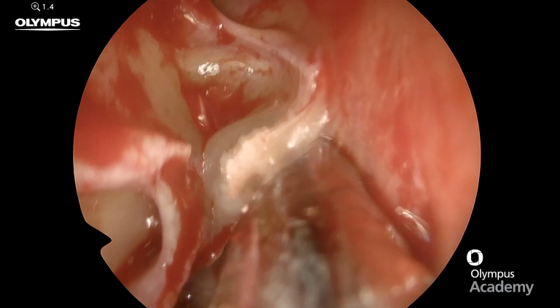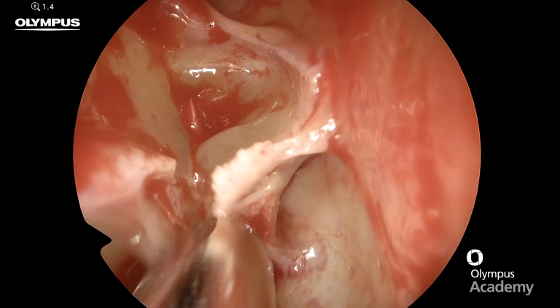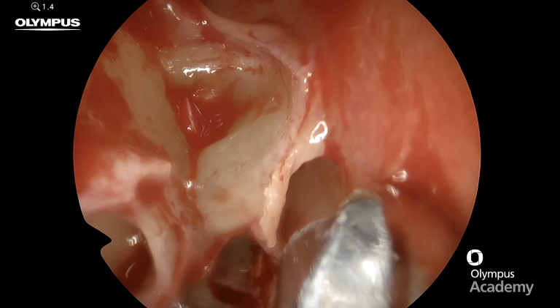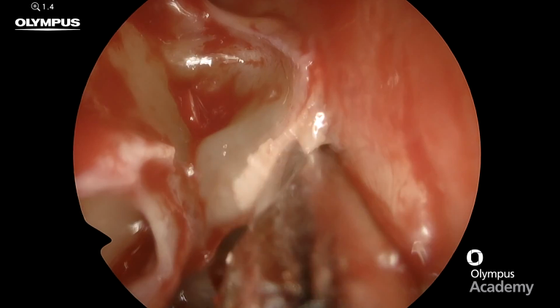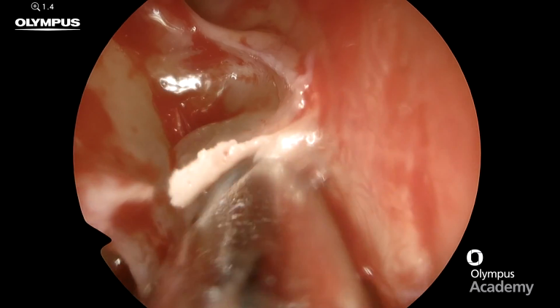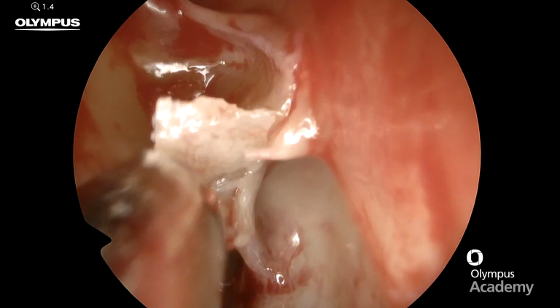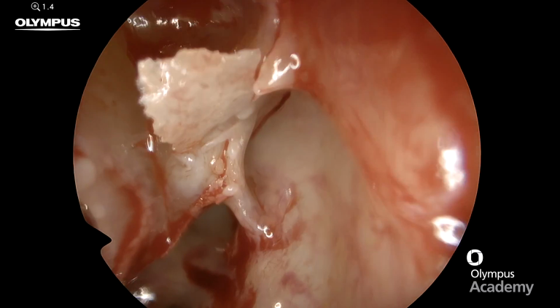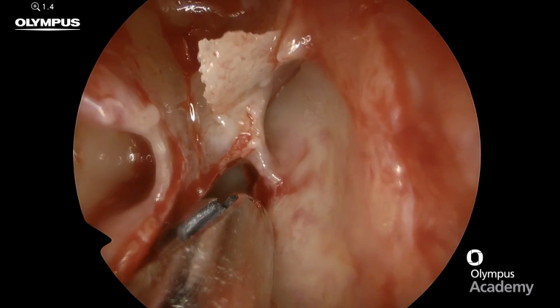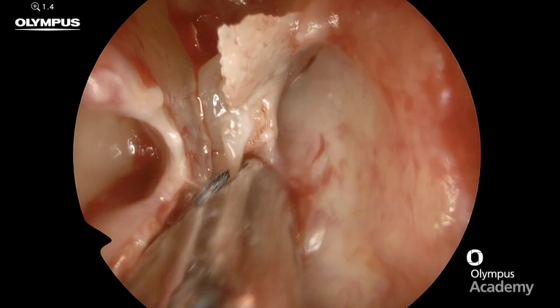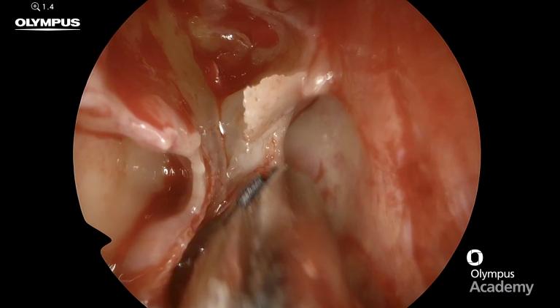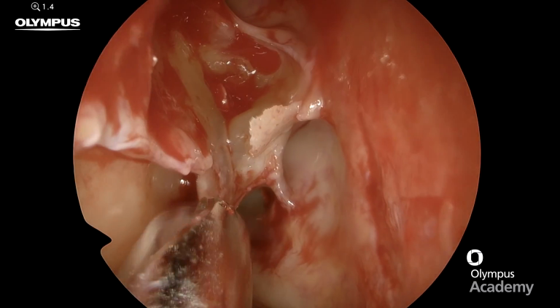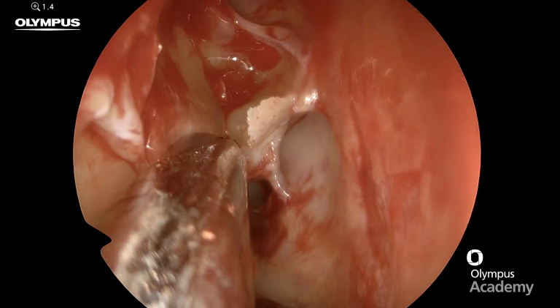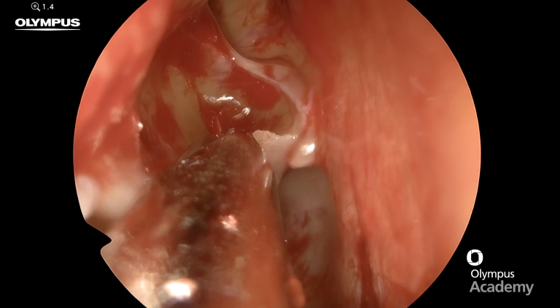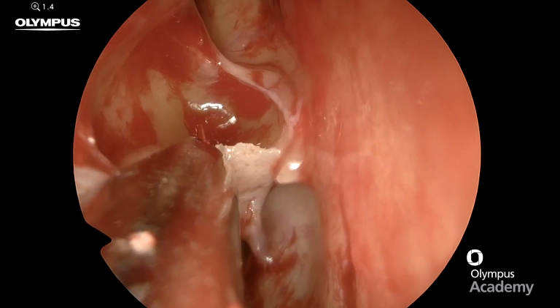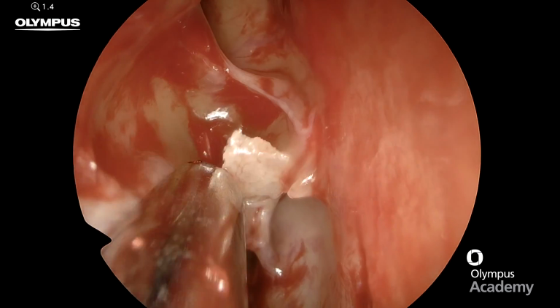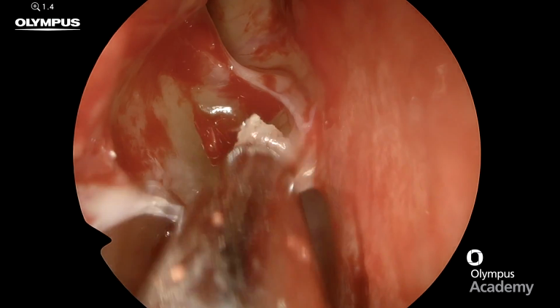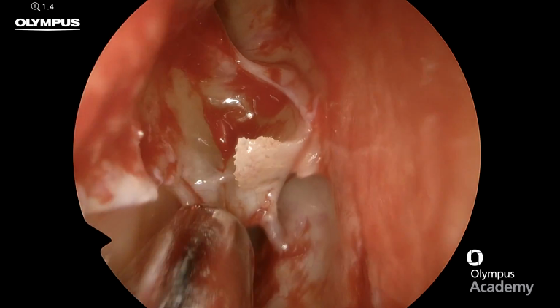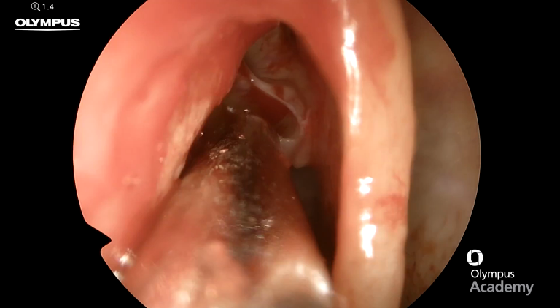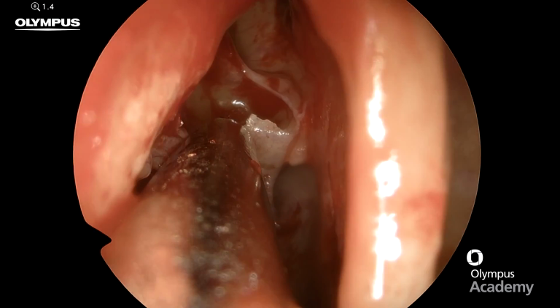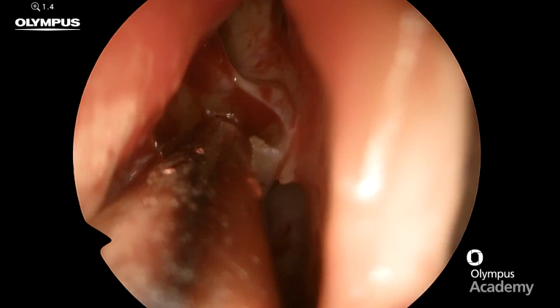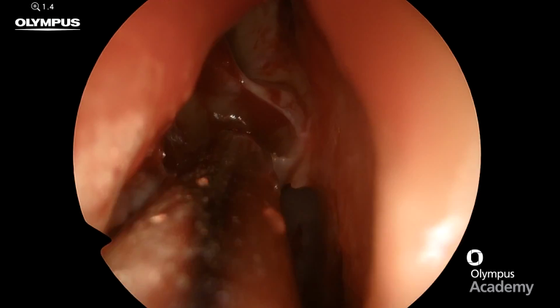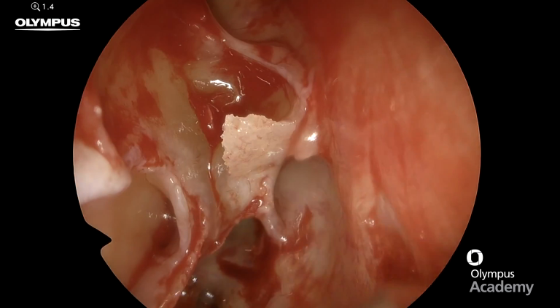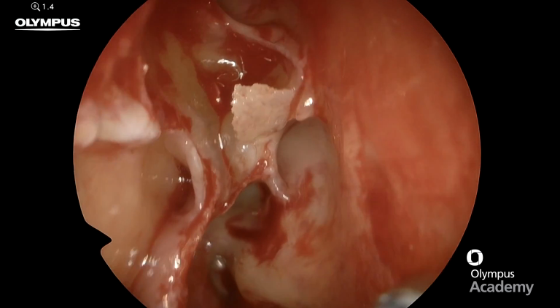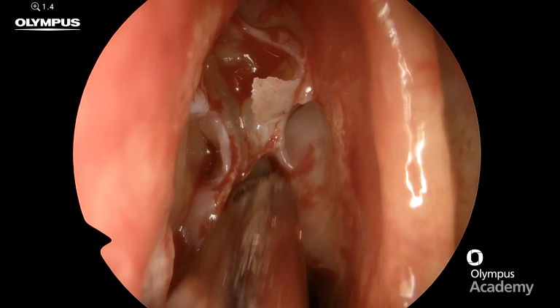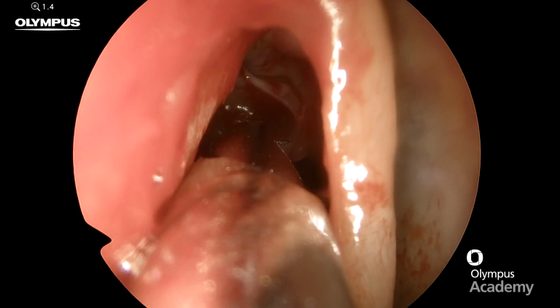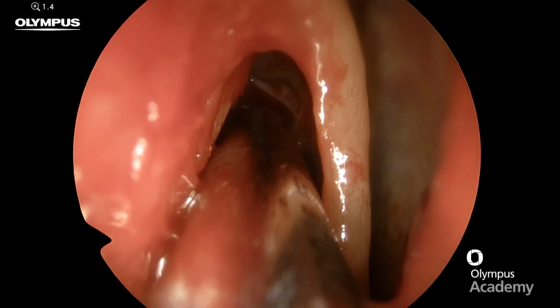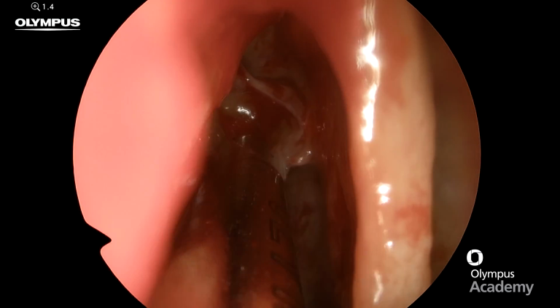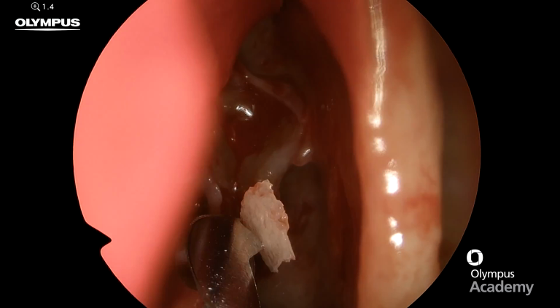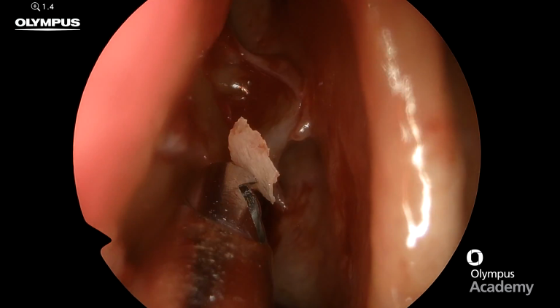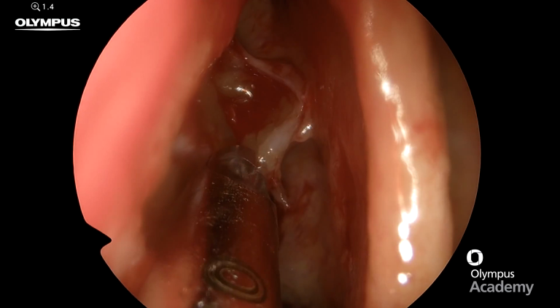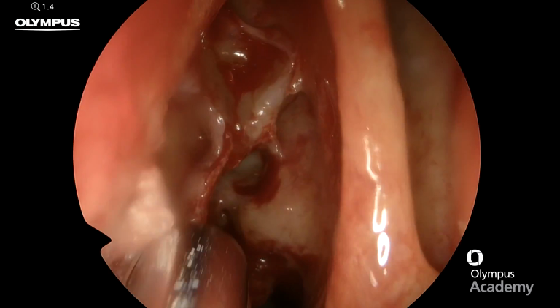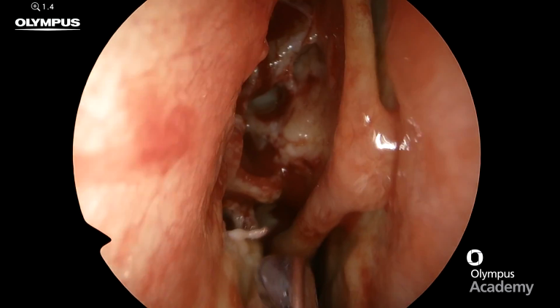One last little area to remove and then expose the whole of the ground lamella of the middle turbinate, before we move on to penetrate the ground lamella and proceed to the posterior ethmoidectomy if required.